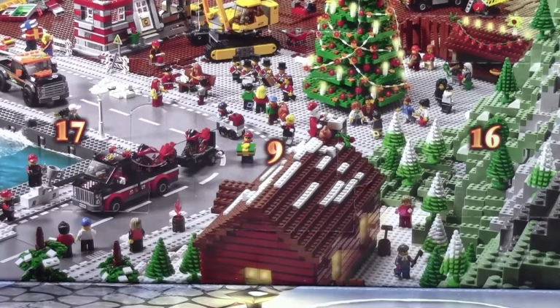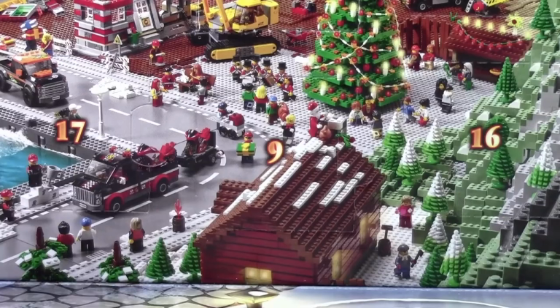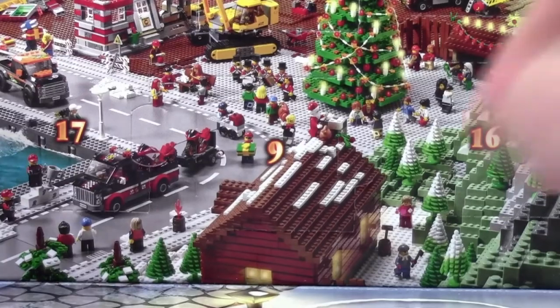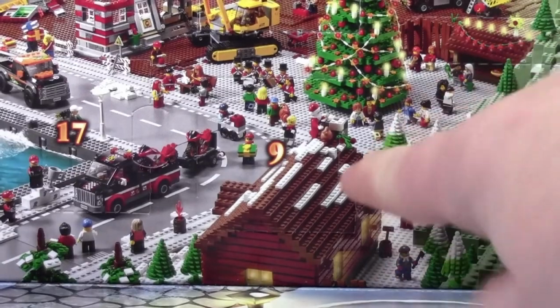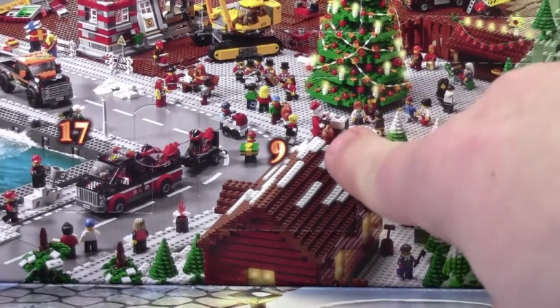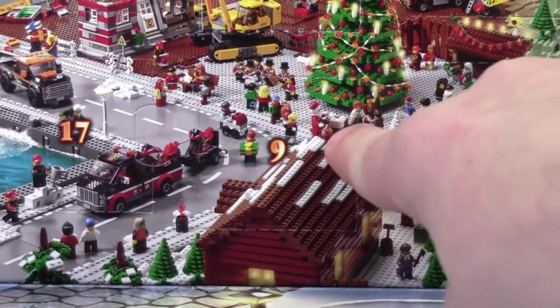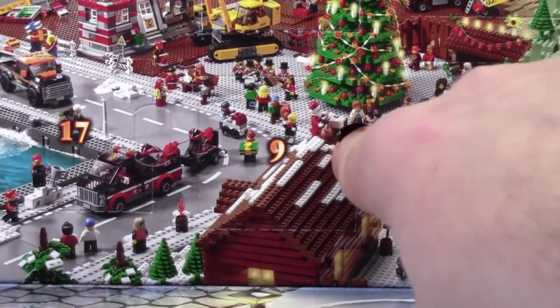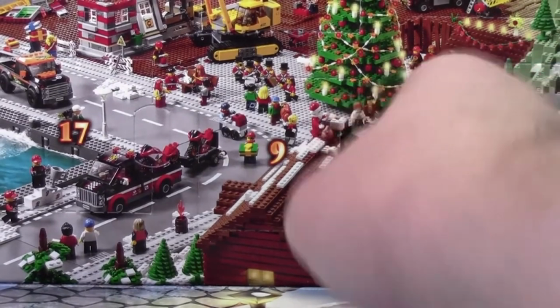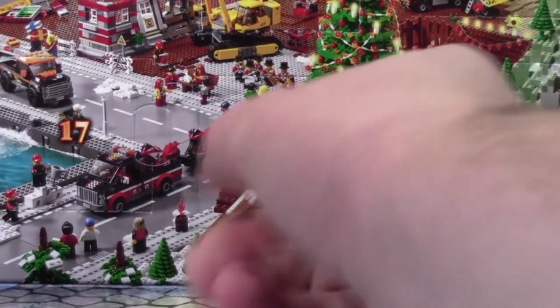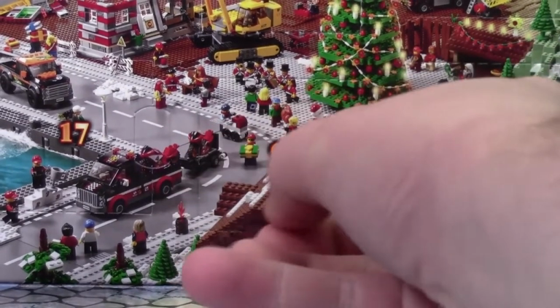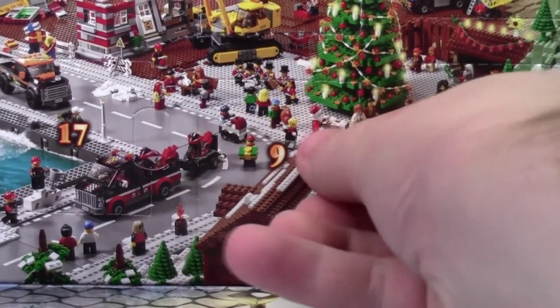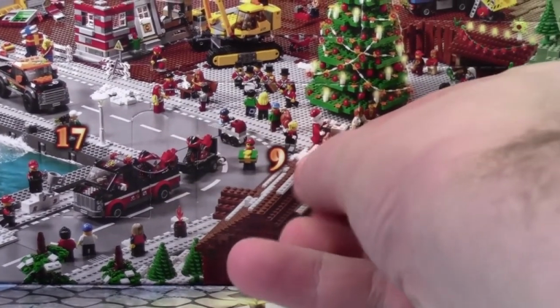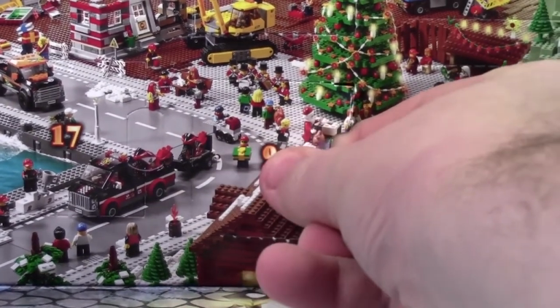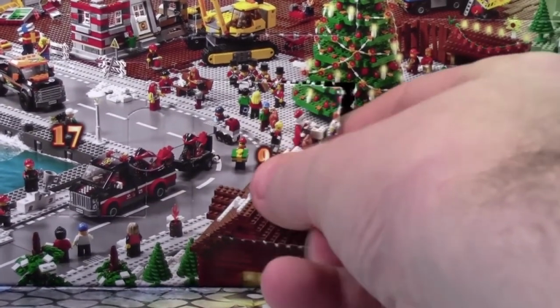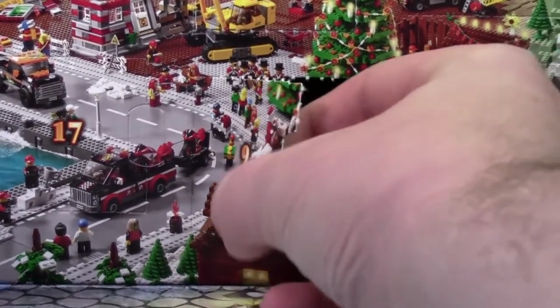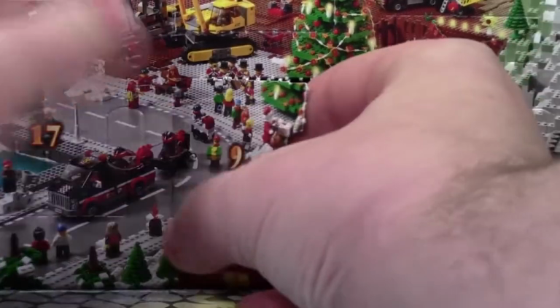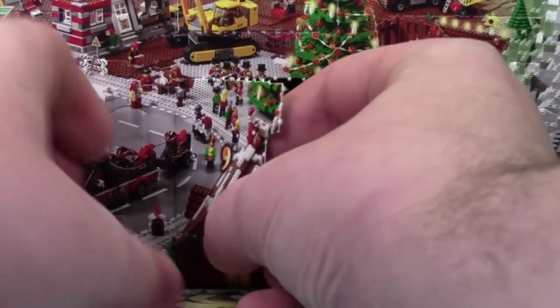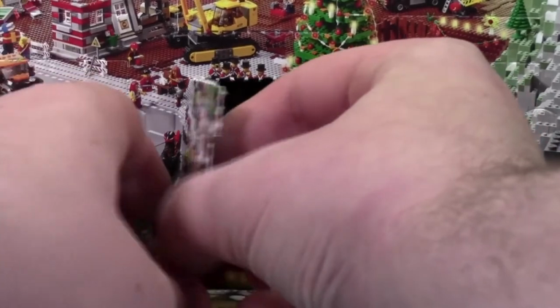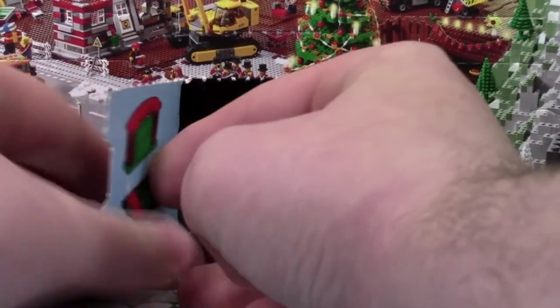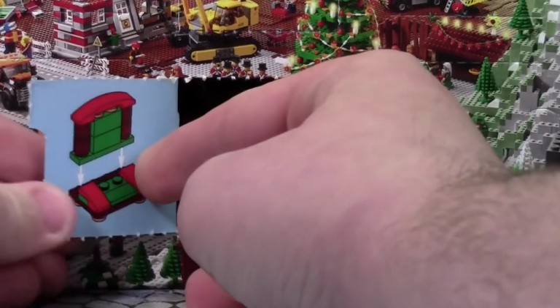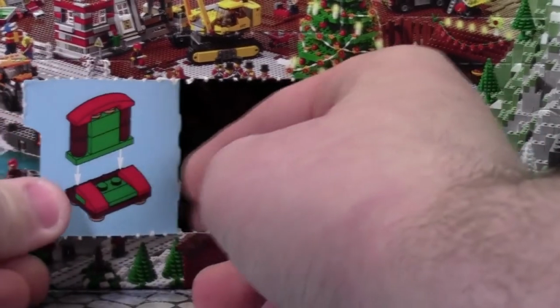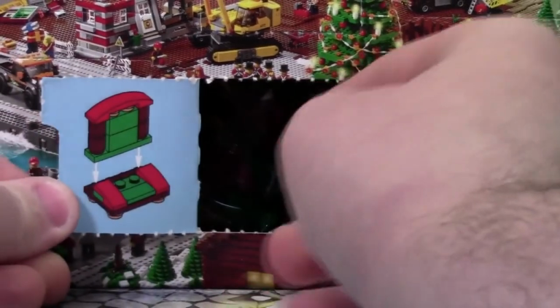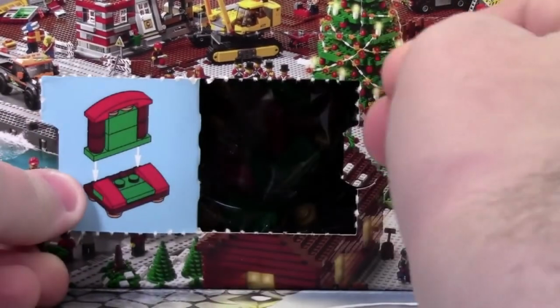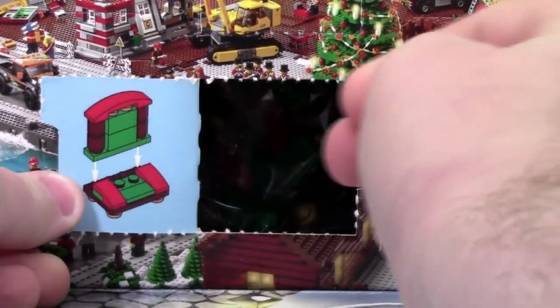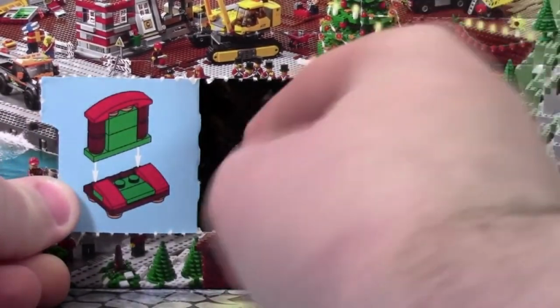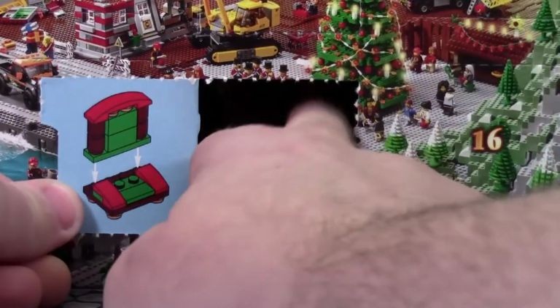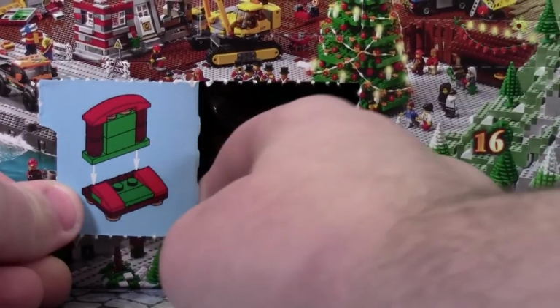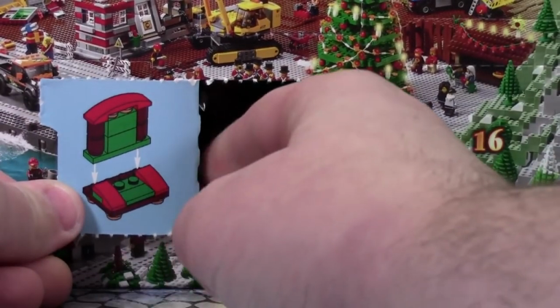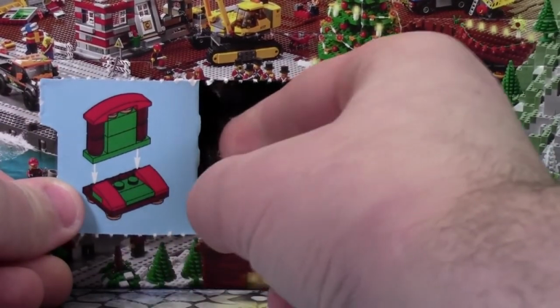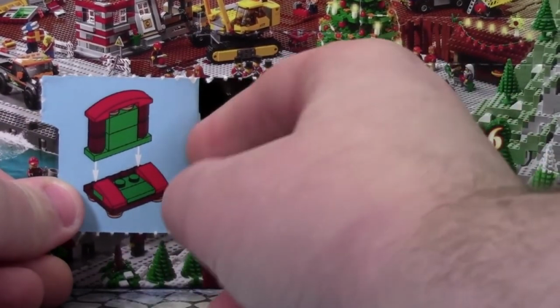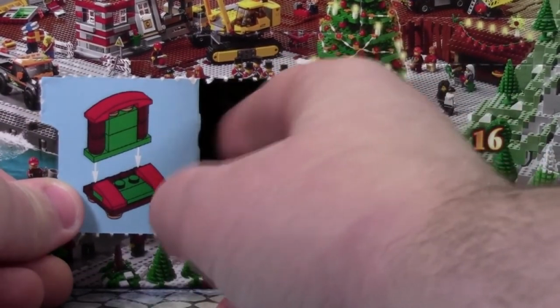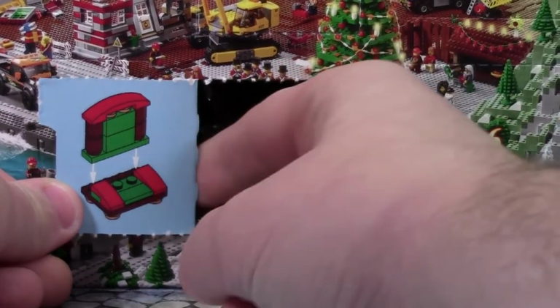Hey everybody, BrickLover18 here today with day number 9 of the LEGO City Advent Calendar 2015. Today it looks like we got a chair for Santa.